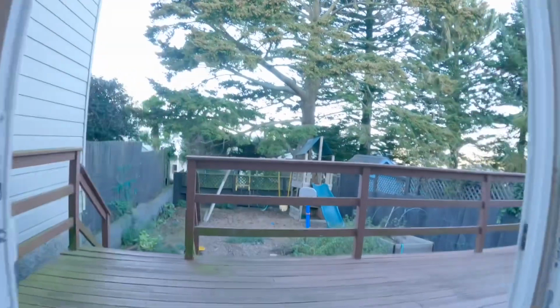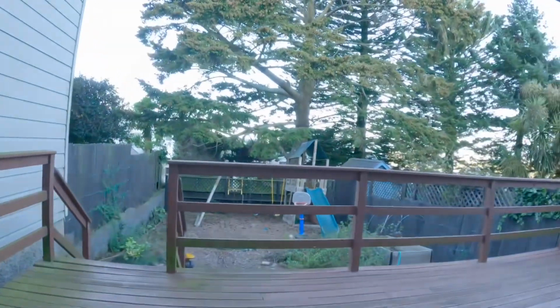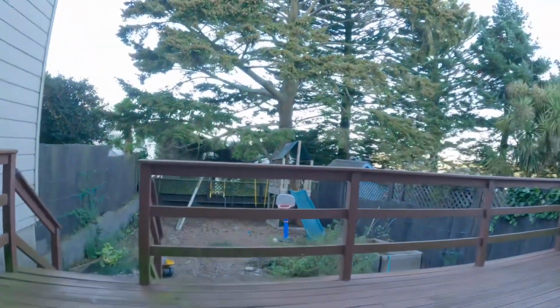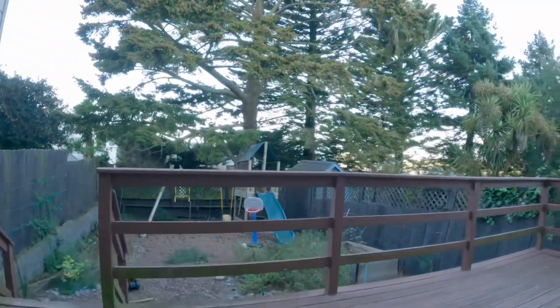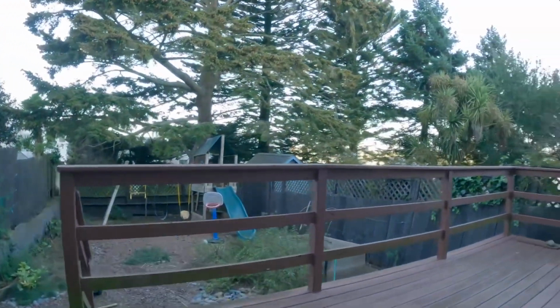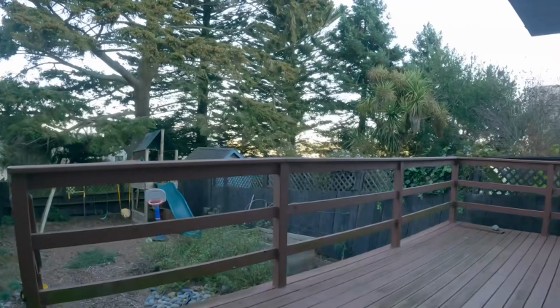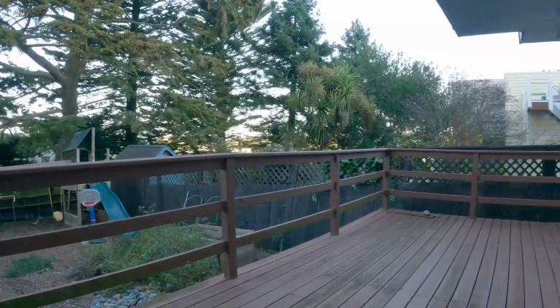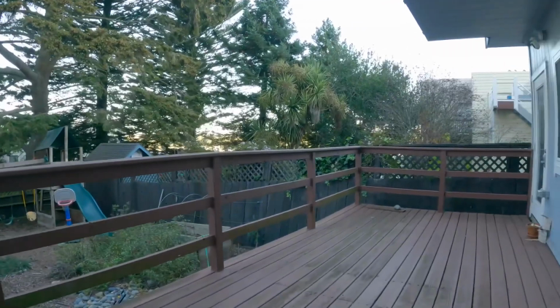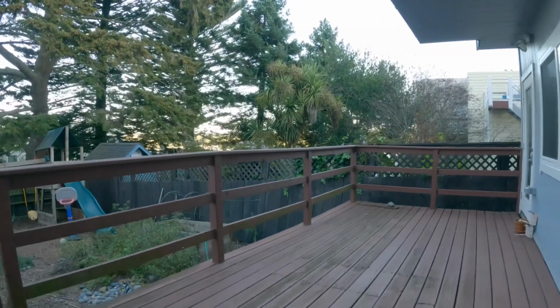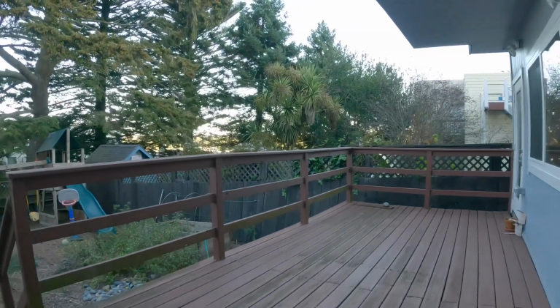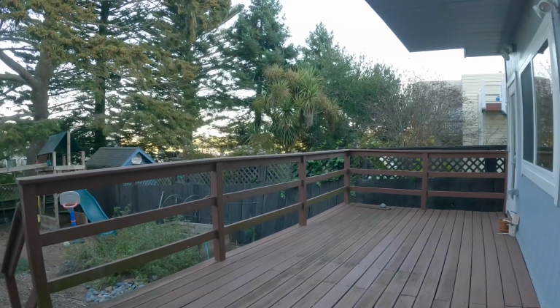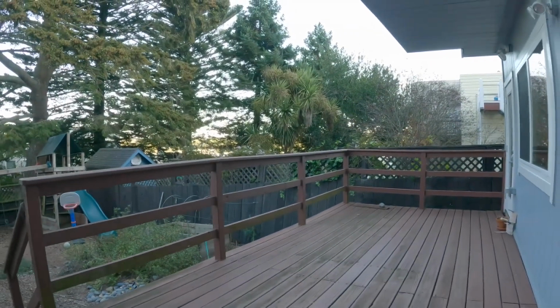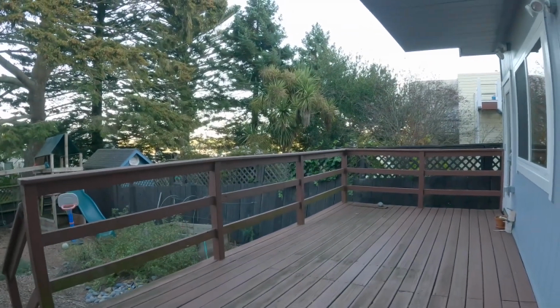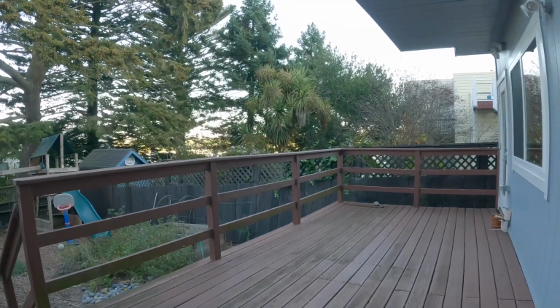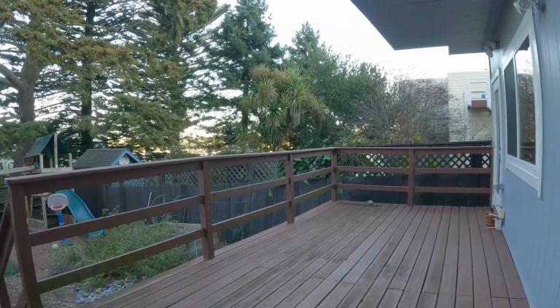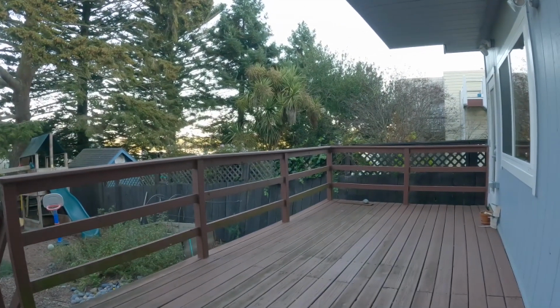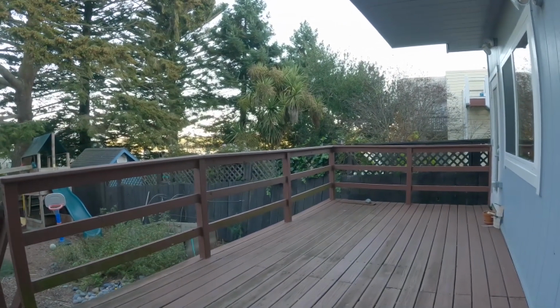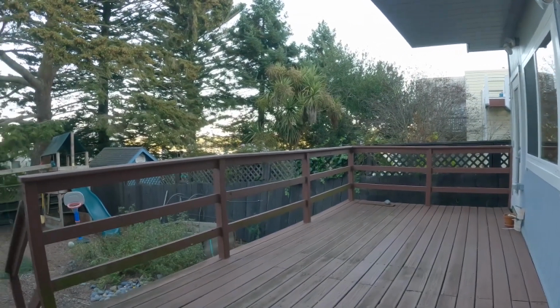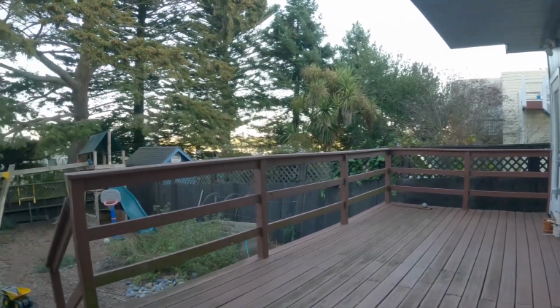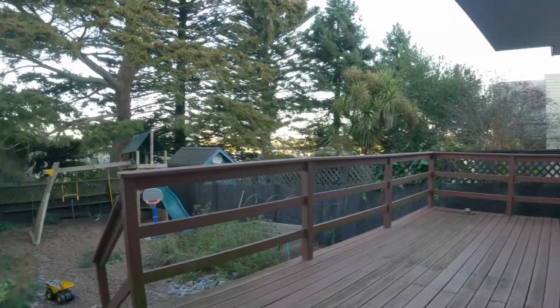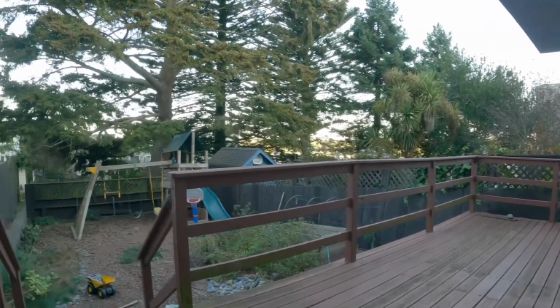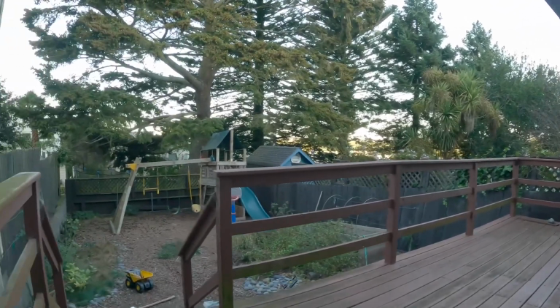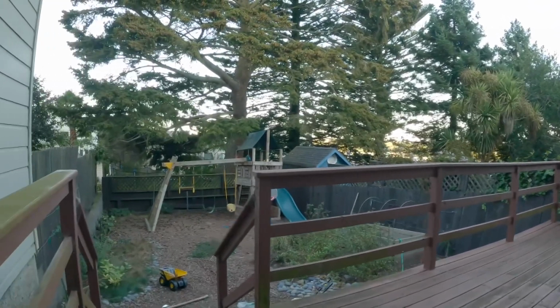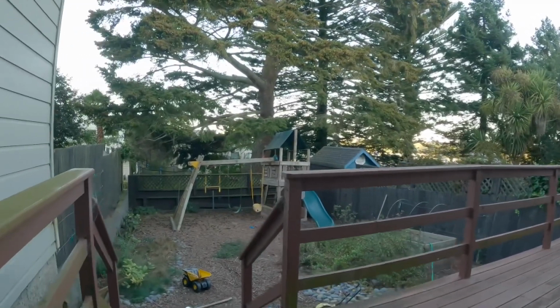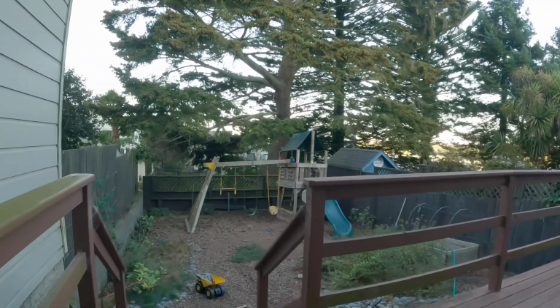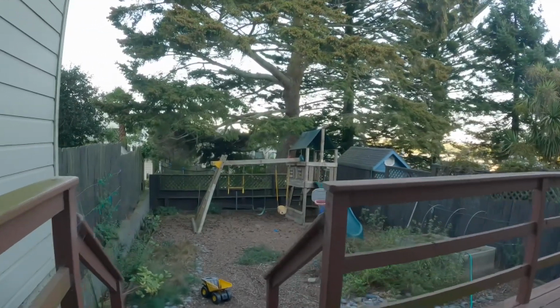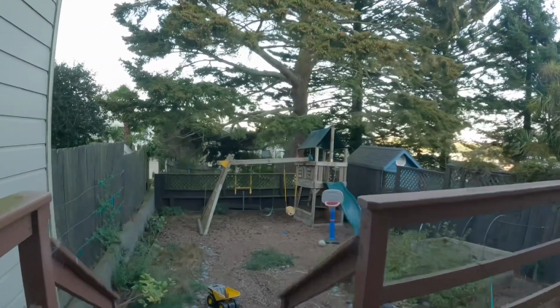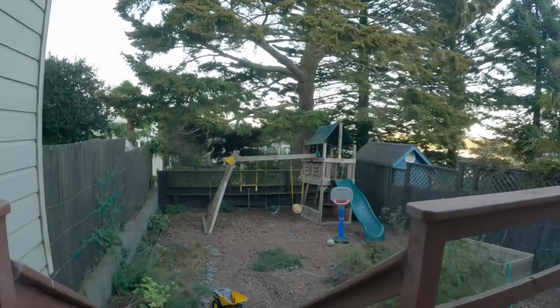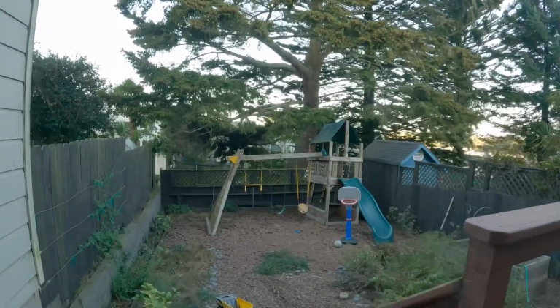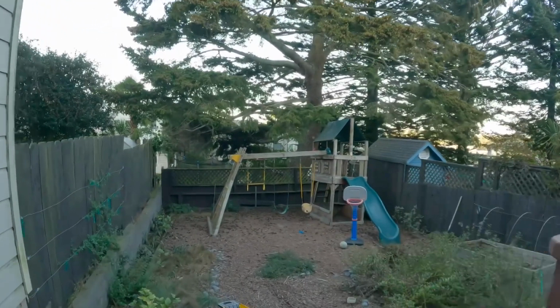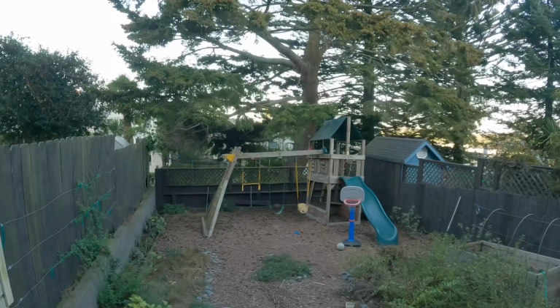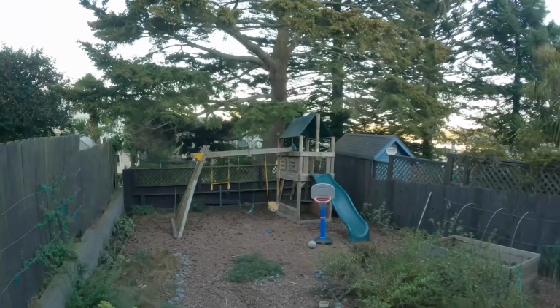Okay, so here we are on the deck. This is a beautiful feature overlooking trees and the backyard, and a few steps down is a shared yard.